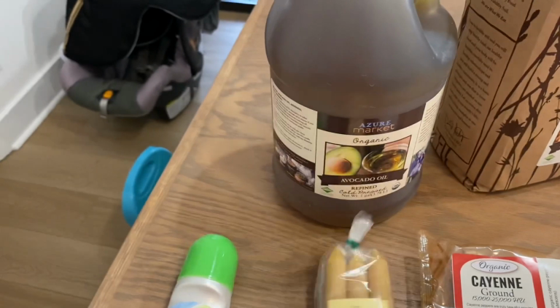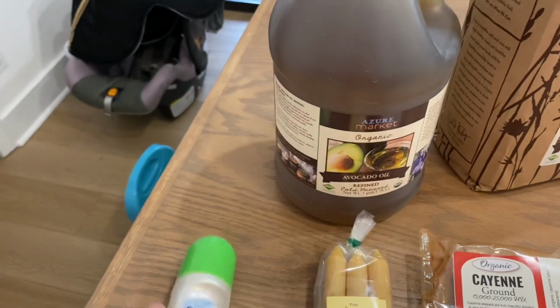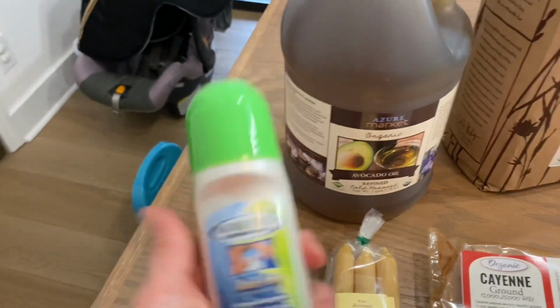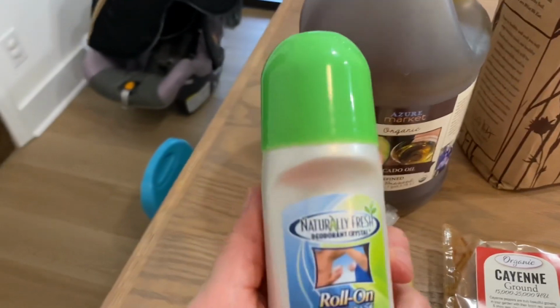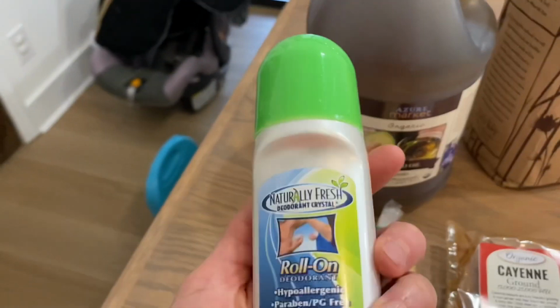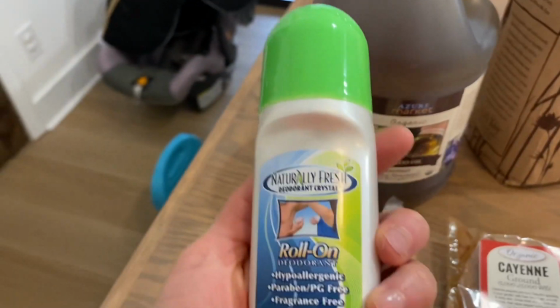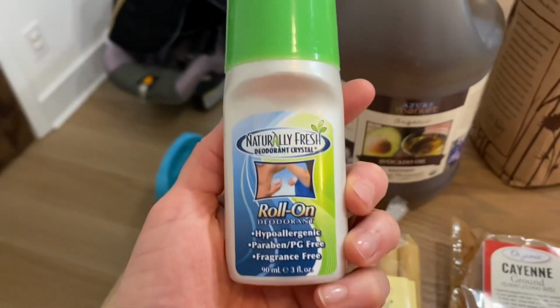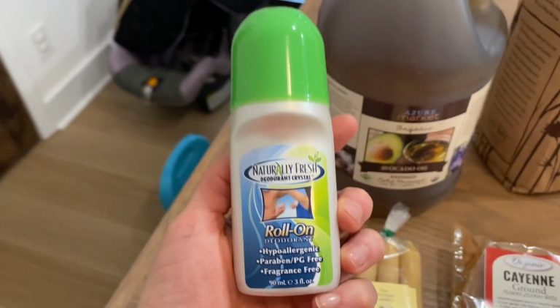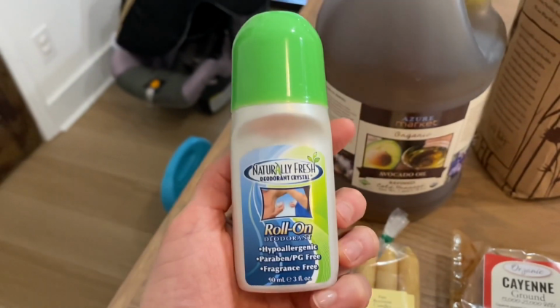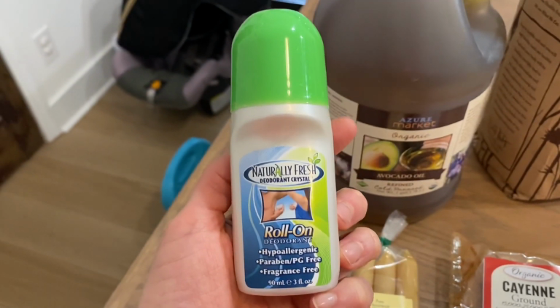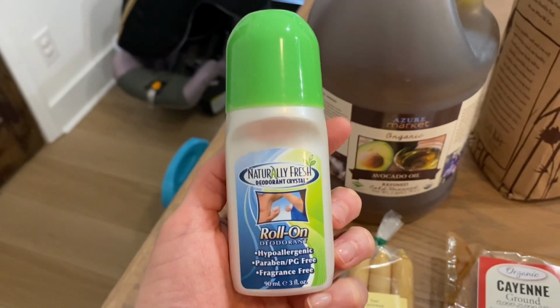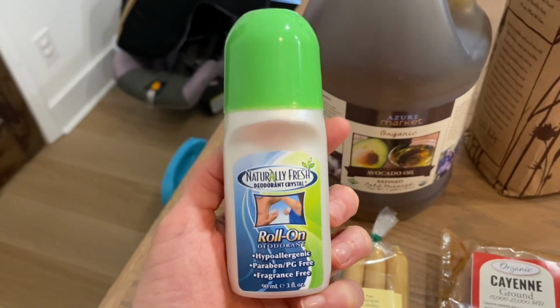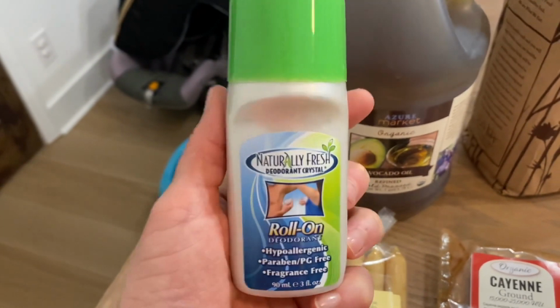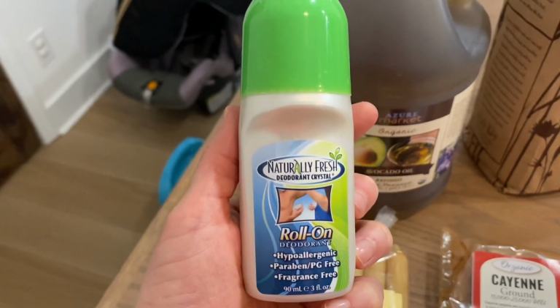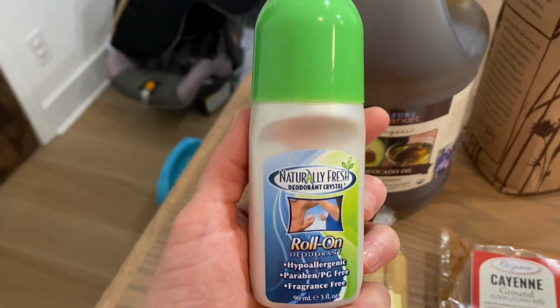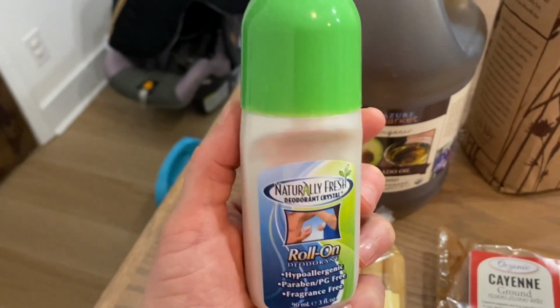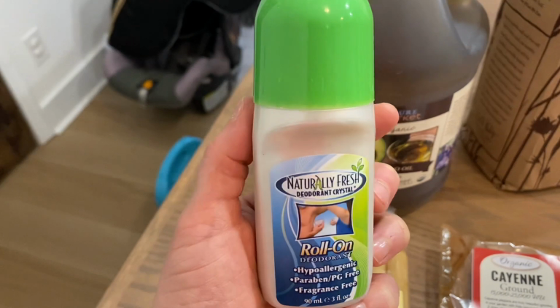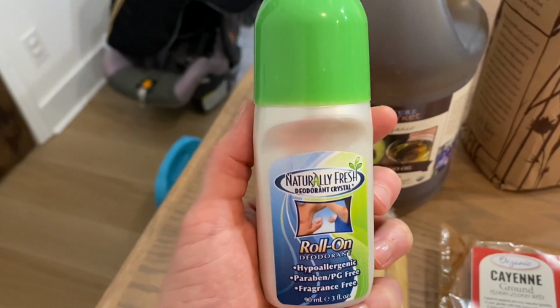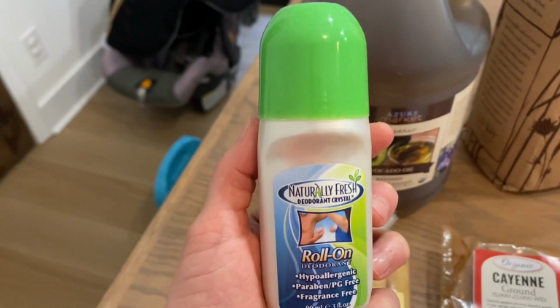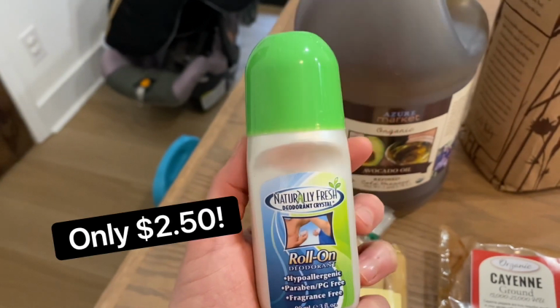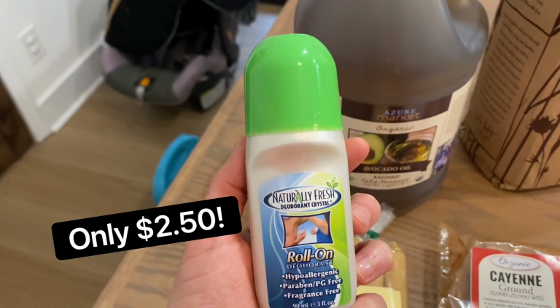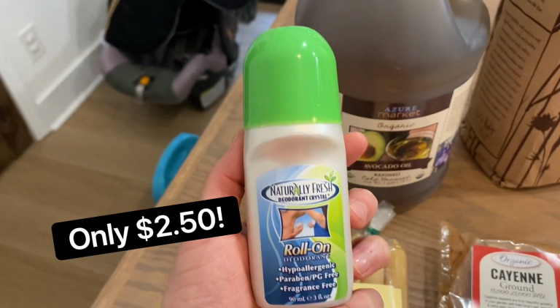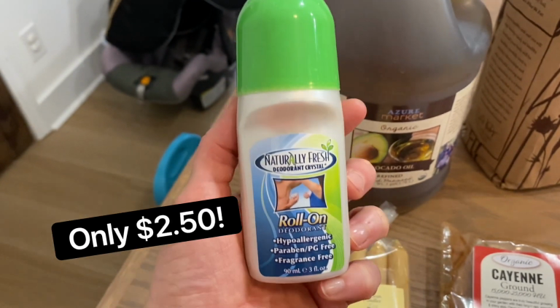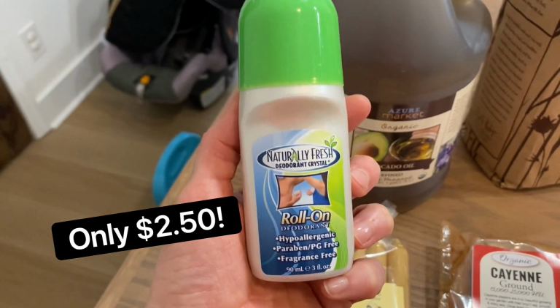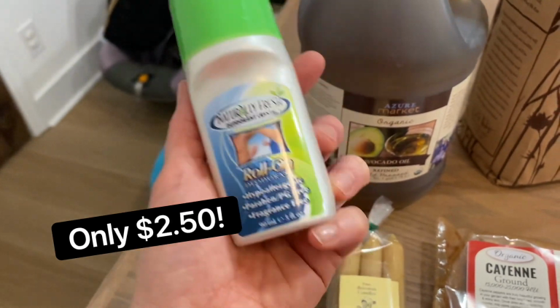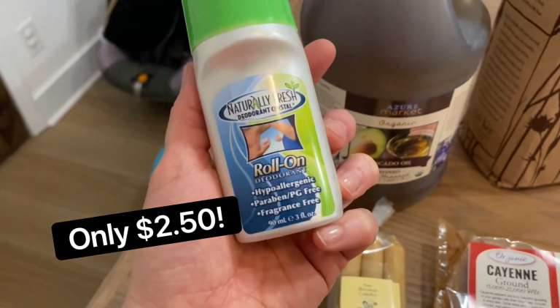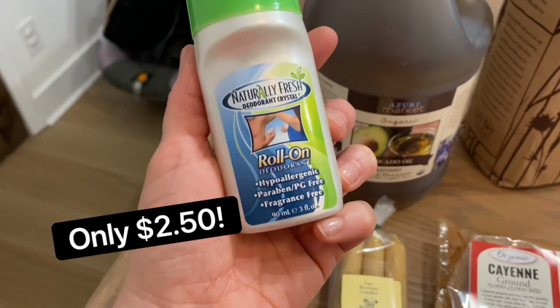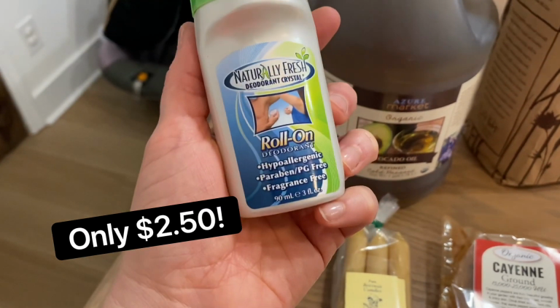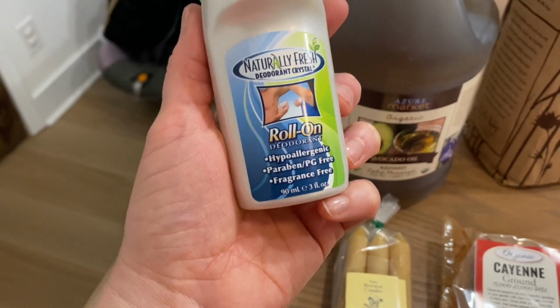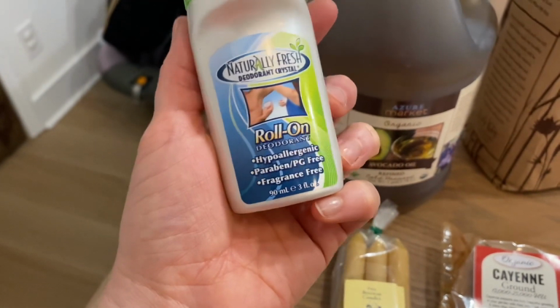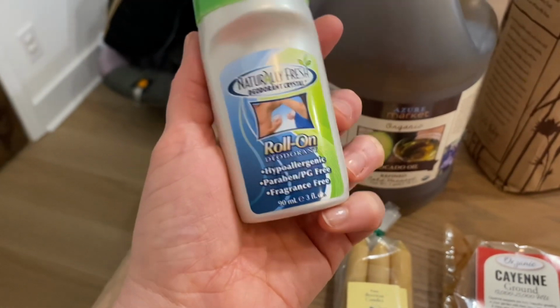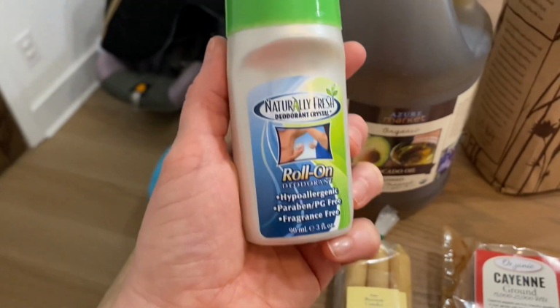Then I picked up some more deodorant. I bought this last month, y'all saw, and I loved it. I want my husband to try it, so I grabbed him one. It doesn't have any scent, so it could be for male or female.